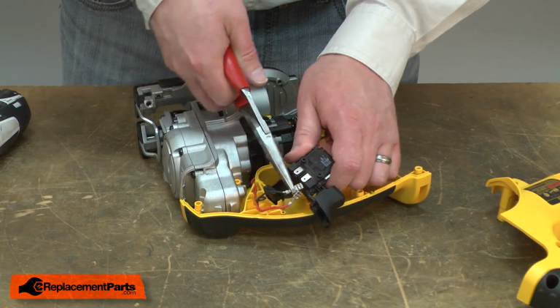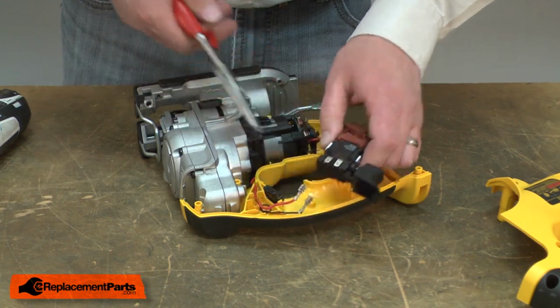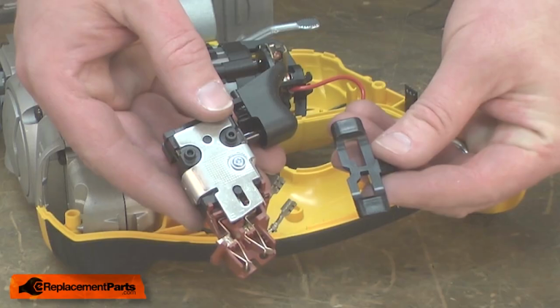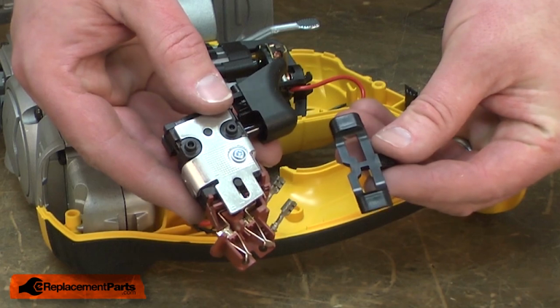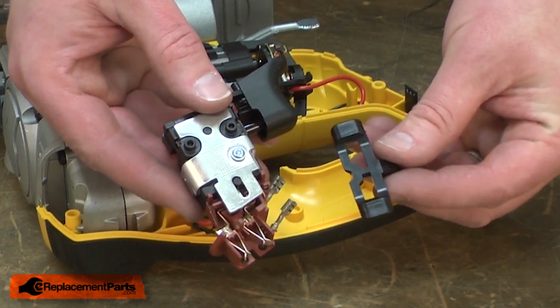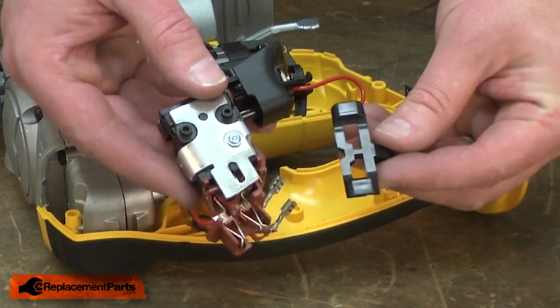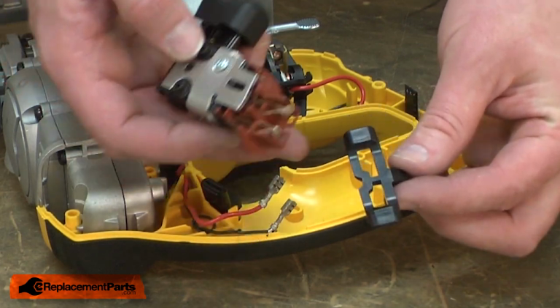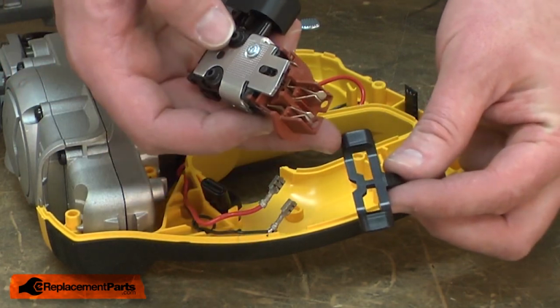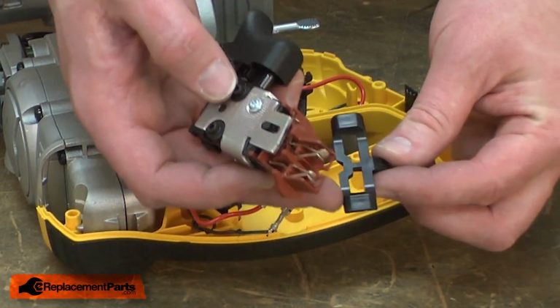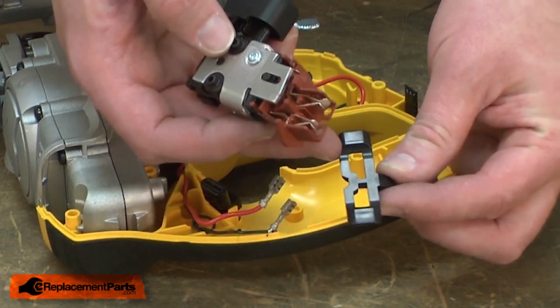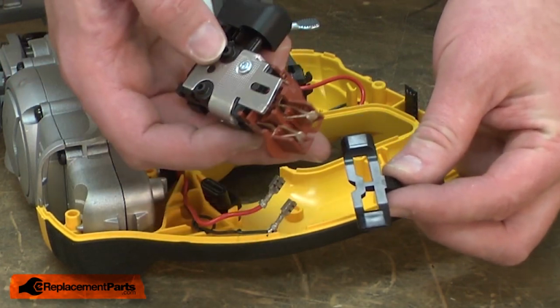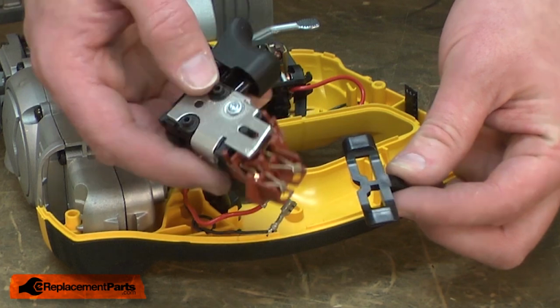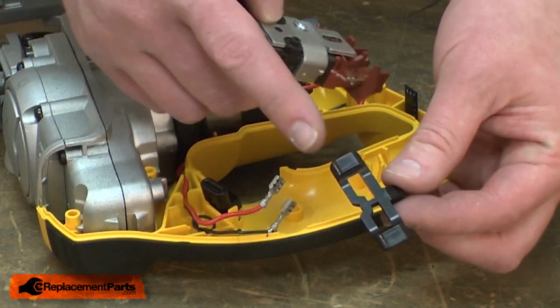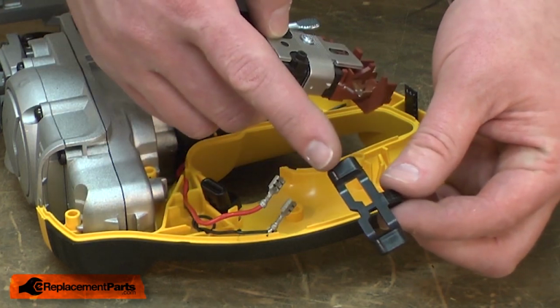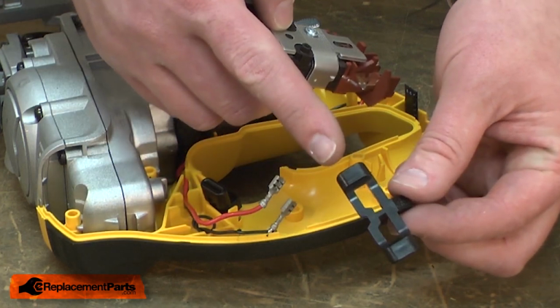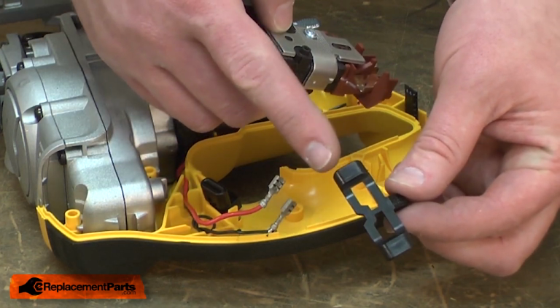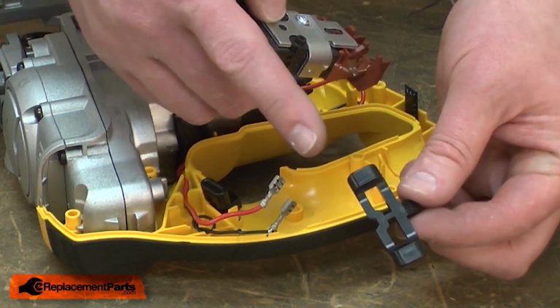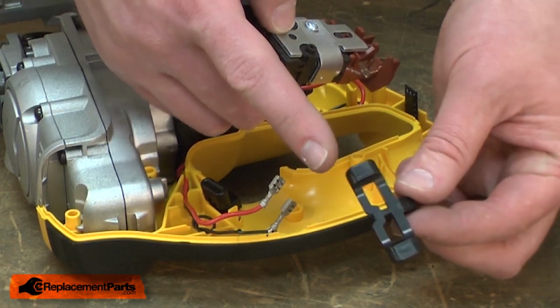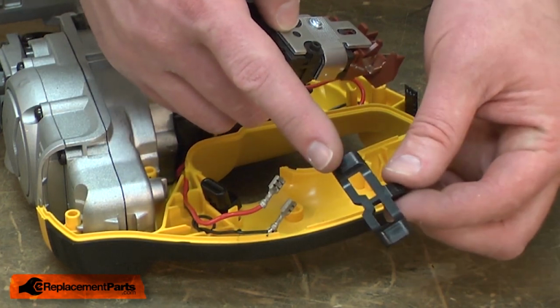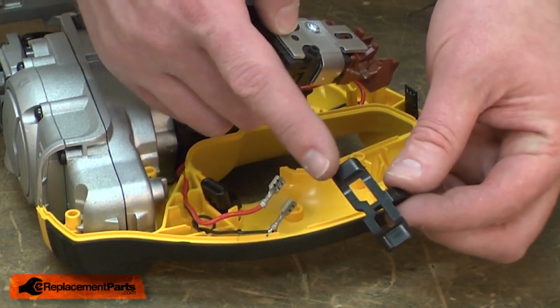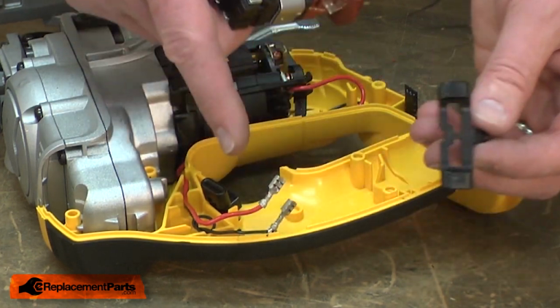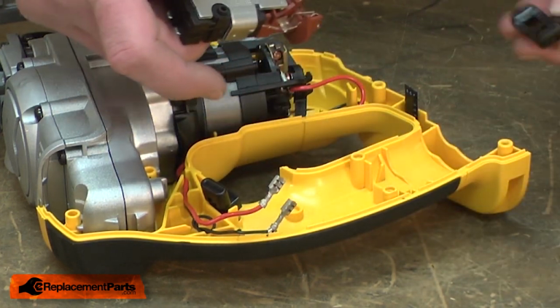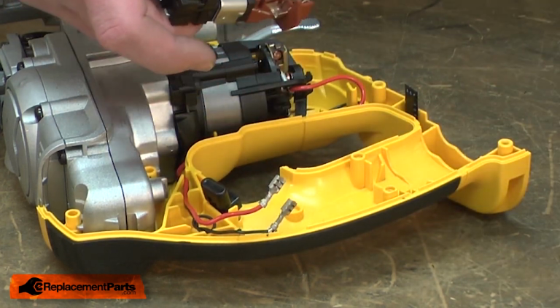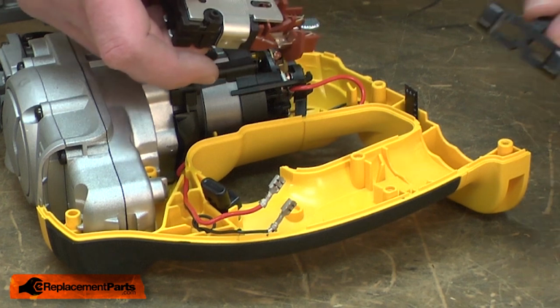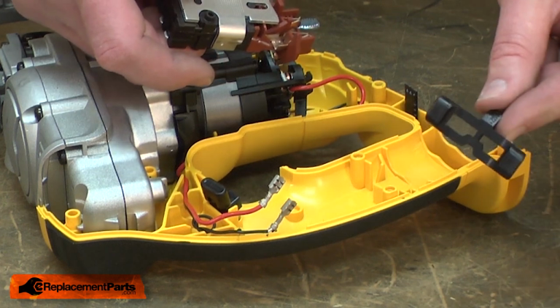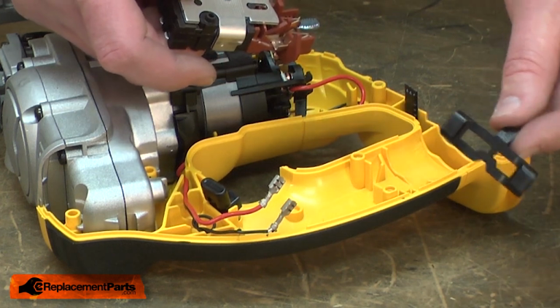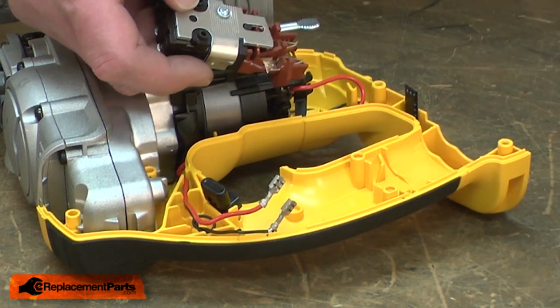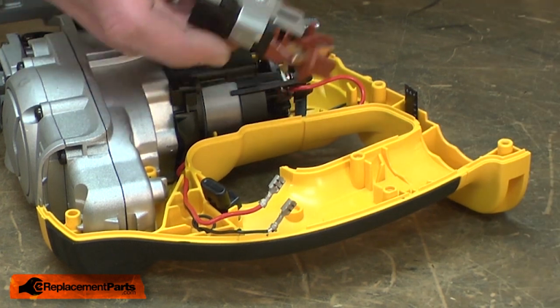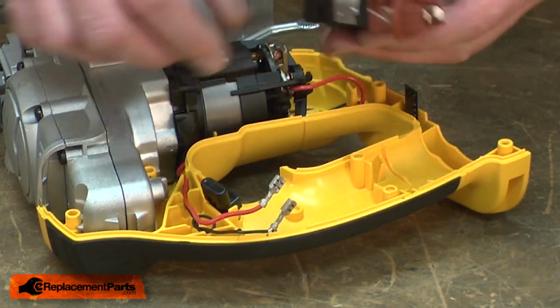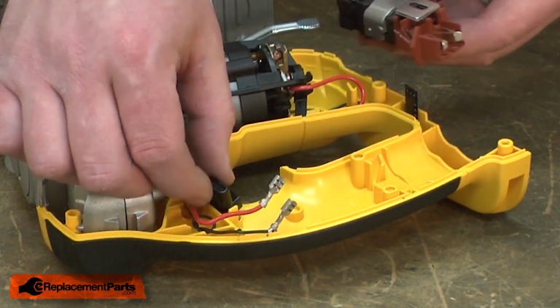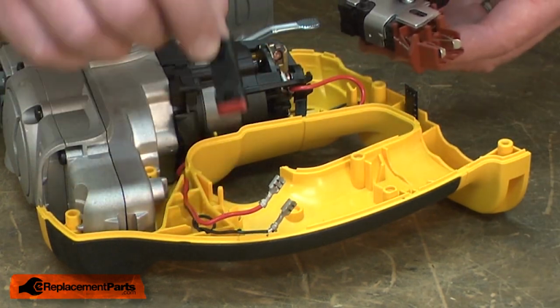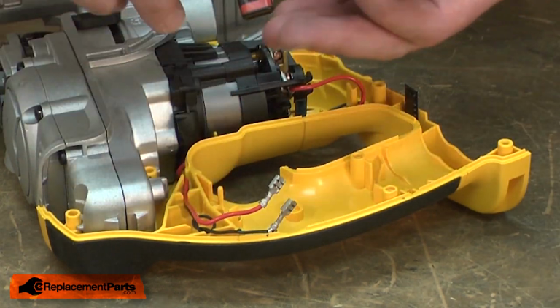Now I can install my new switch. The switch comes with a new forward reverse lever, which would be used for a drill or an impact driver. I'm working on a jigsaw, so I'll simply discard this lever and use the one that's in the saw.